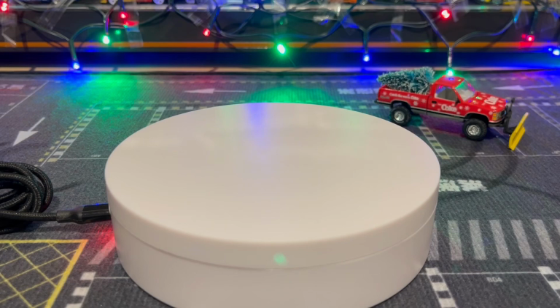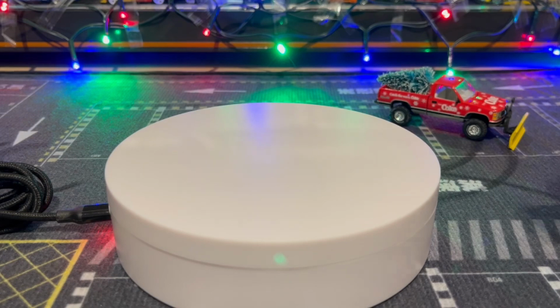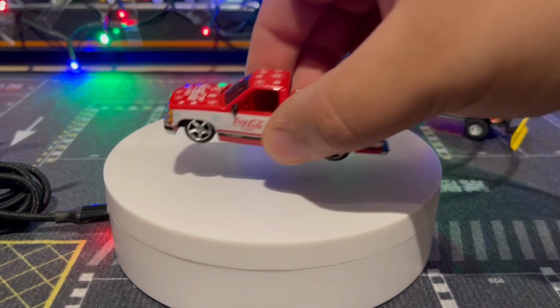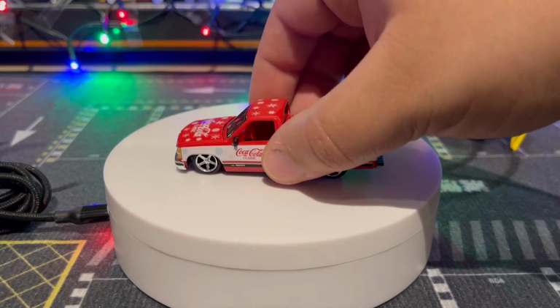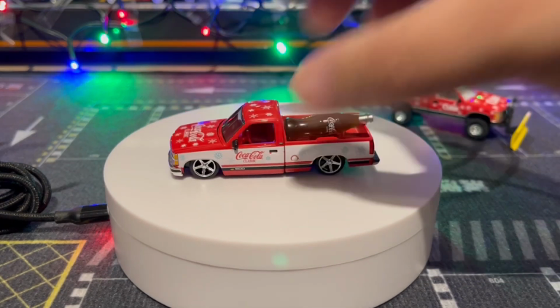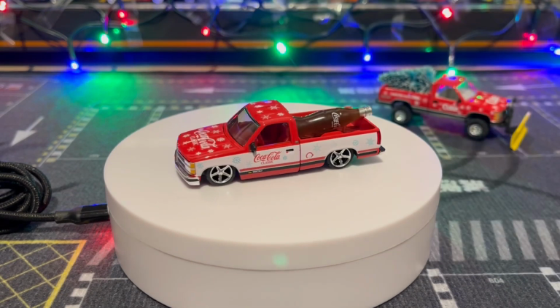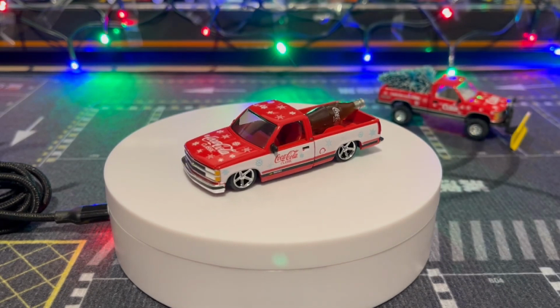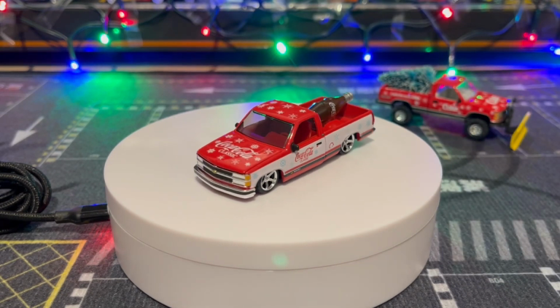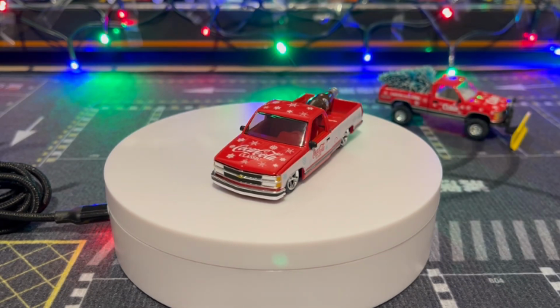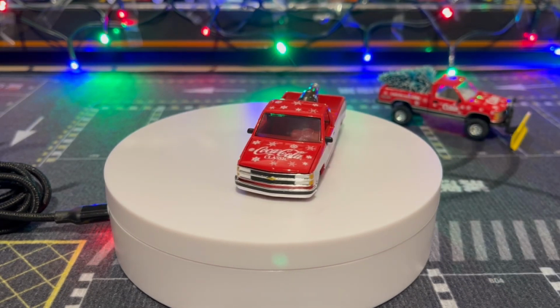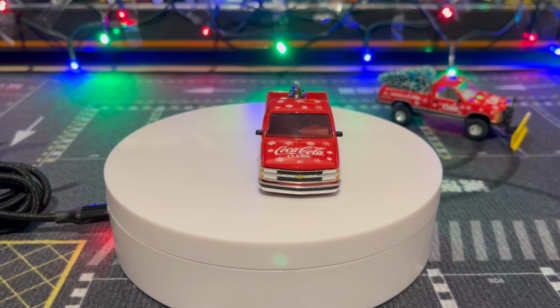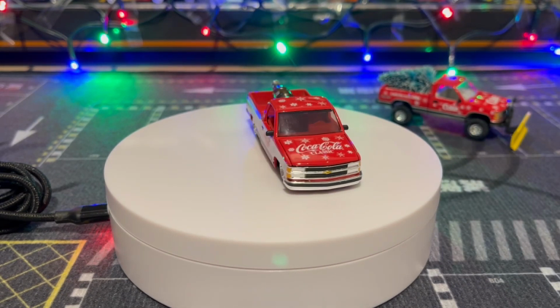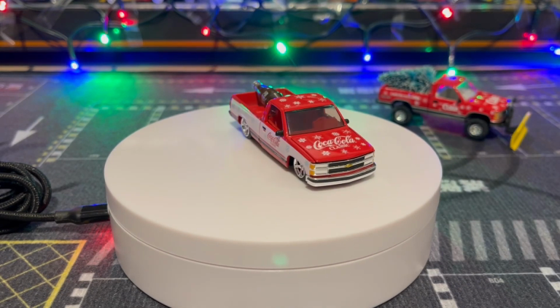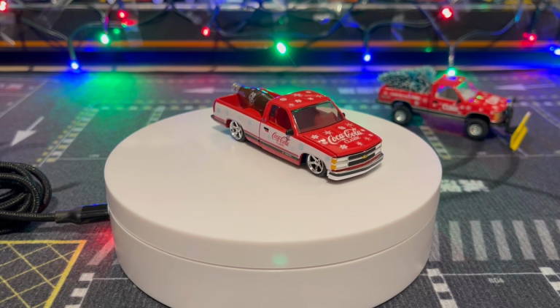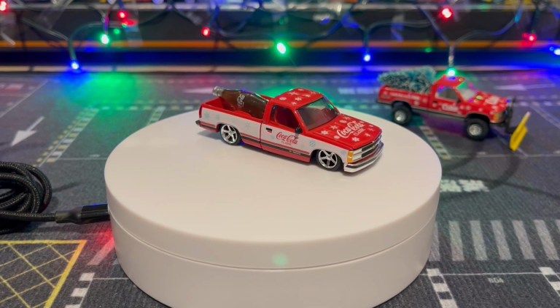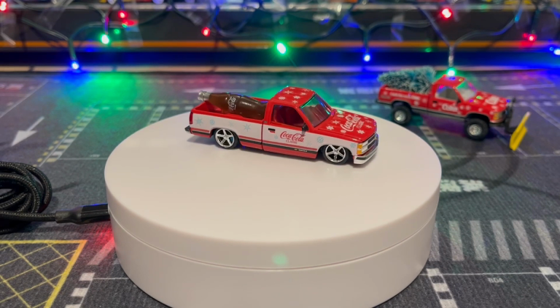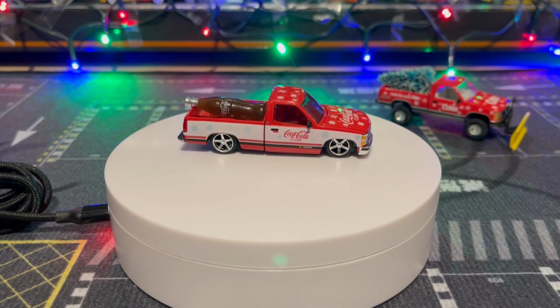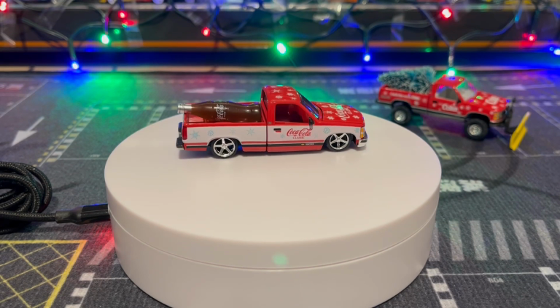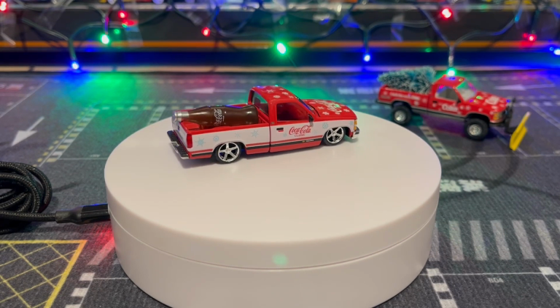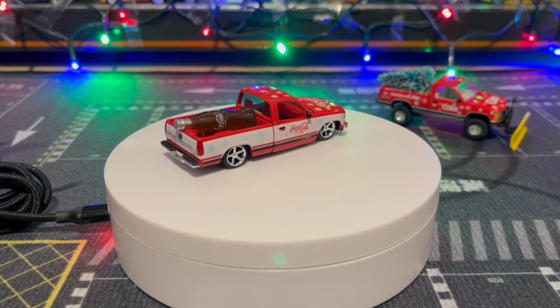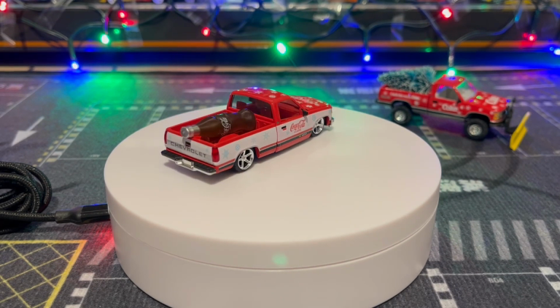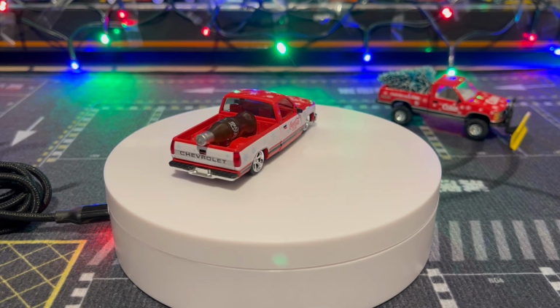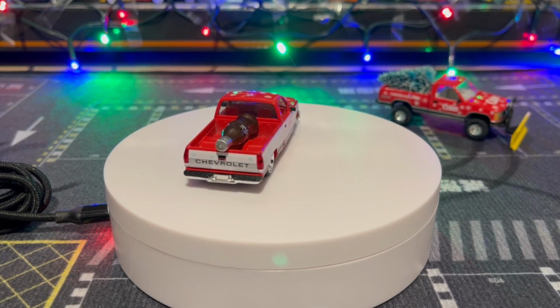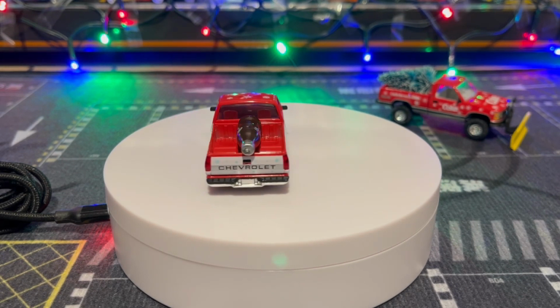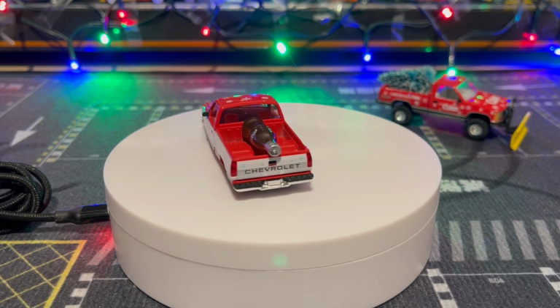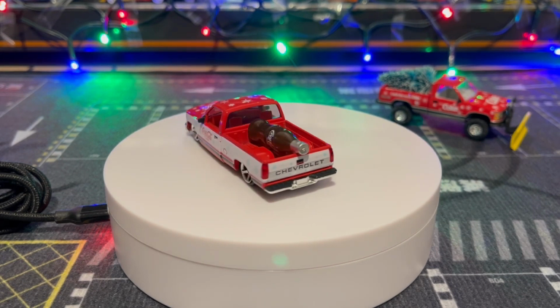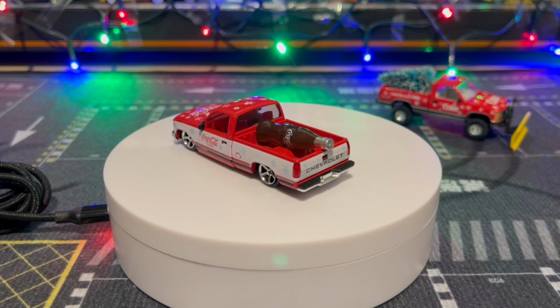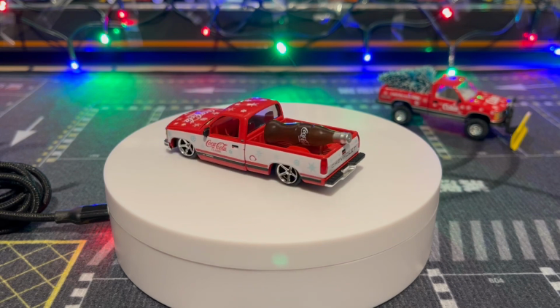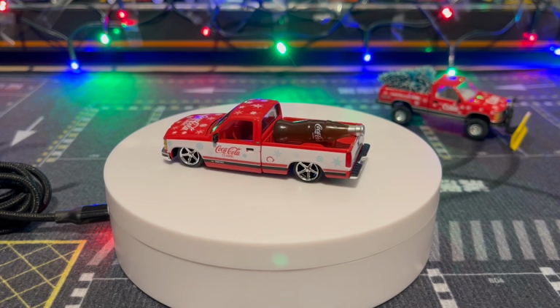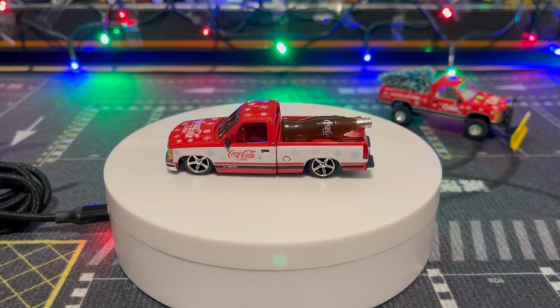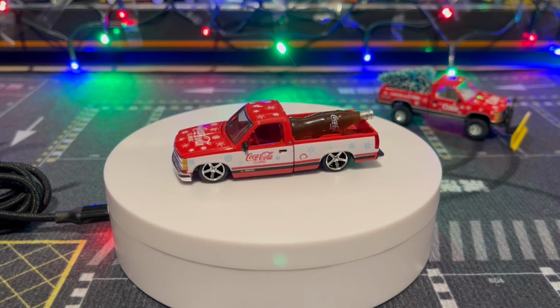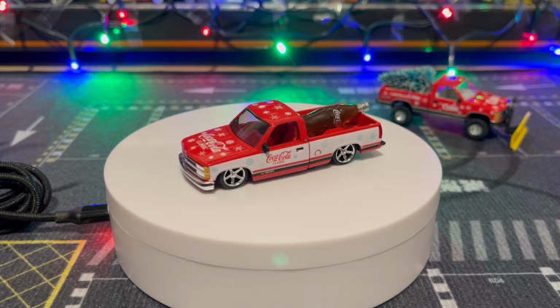And here's the Chevy Silverado with the Coke bottle — really nice. All the snowflakes on these cars, Coca-Cola Chevrolet. Love those rims, beautiful car.